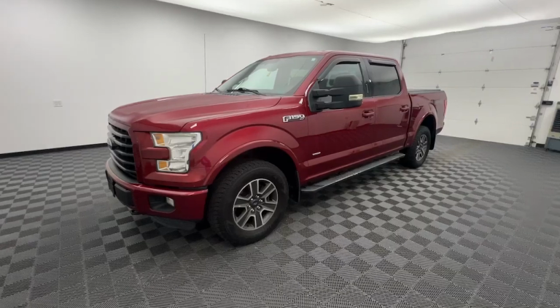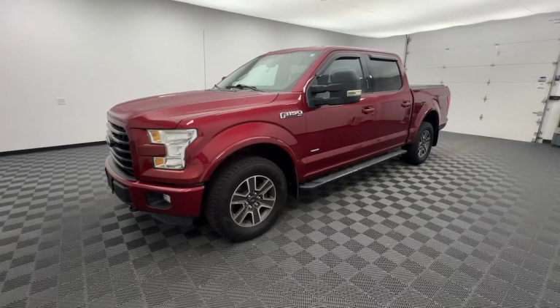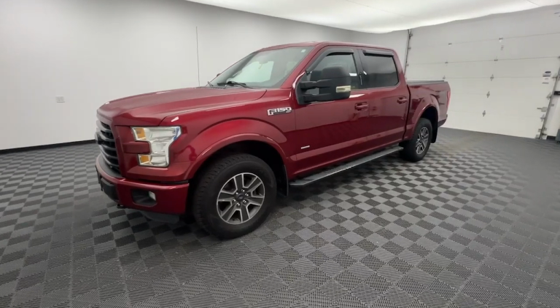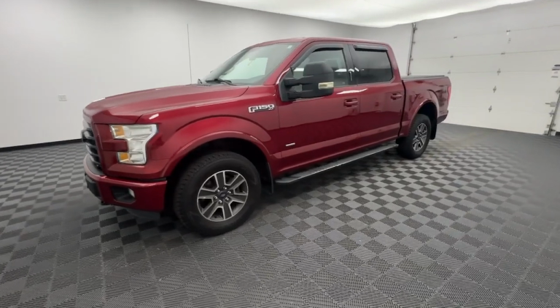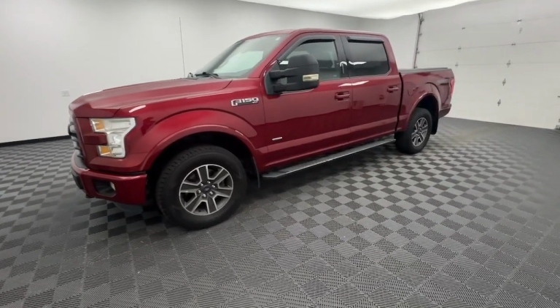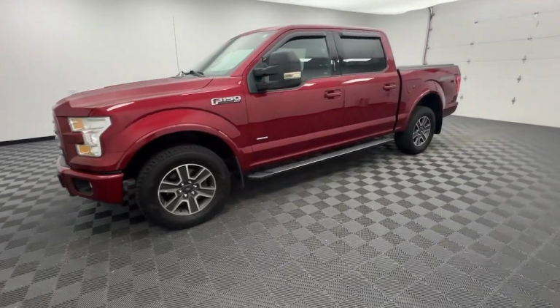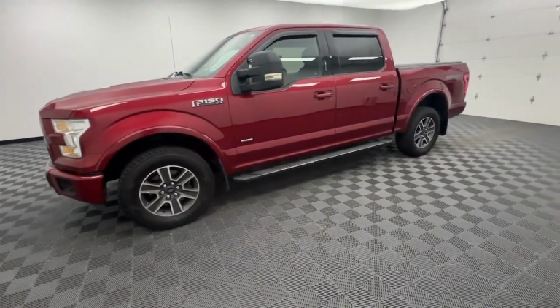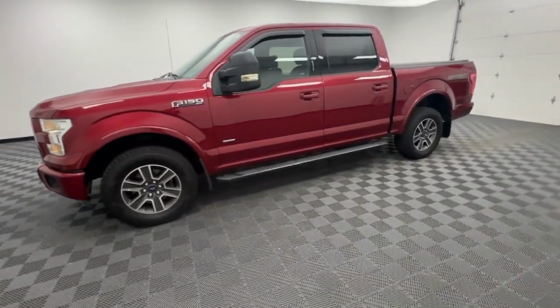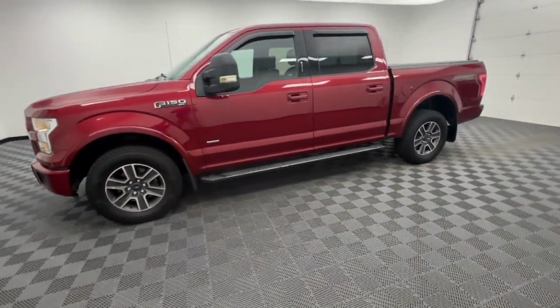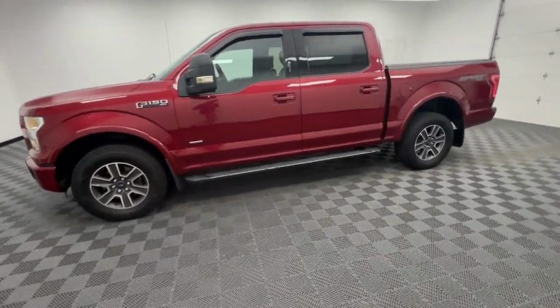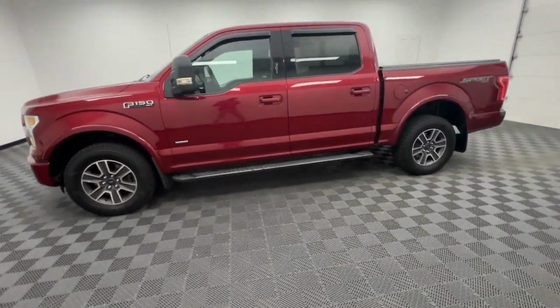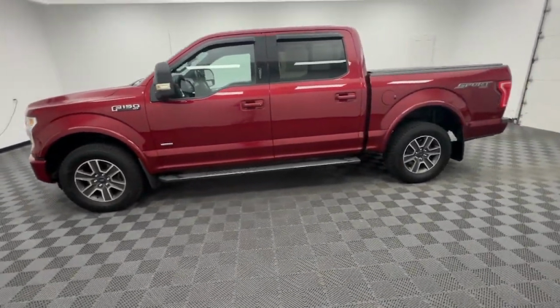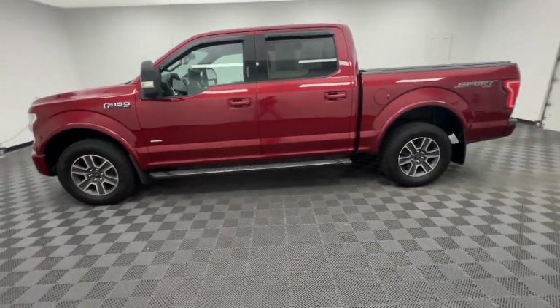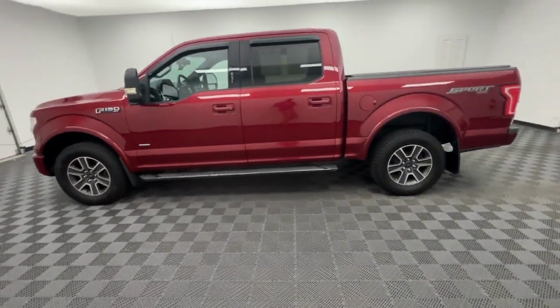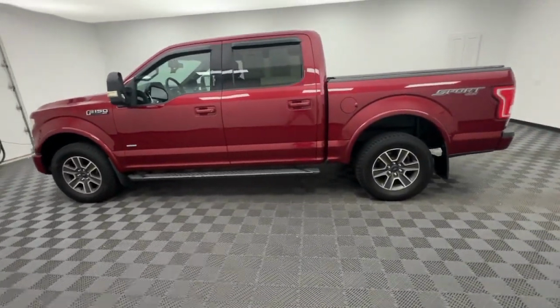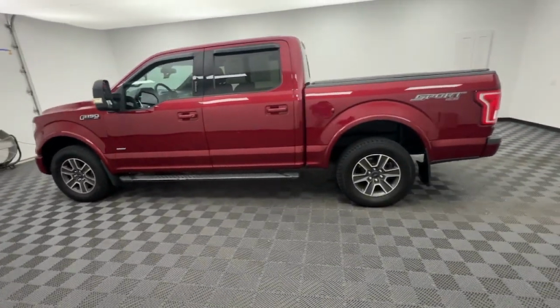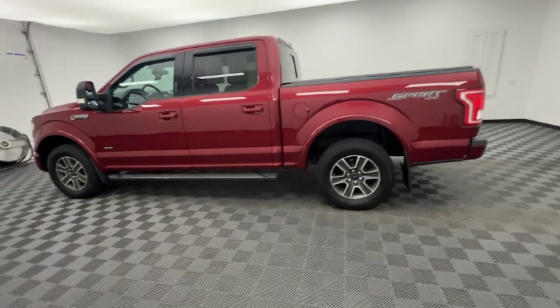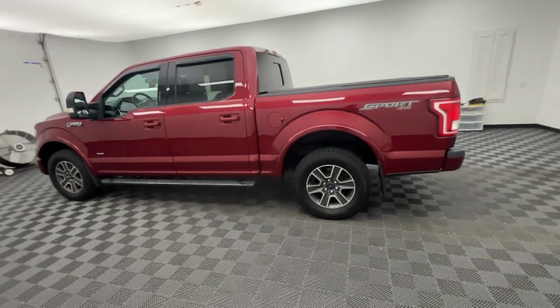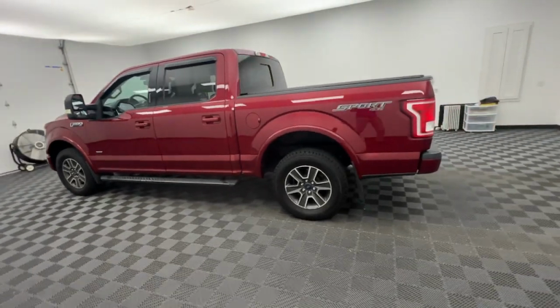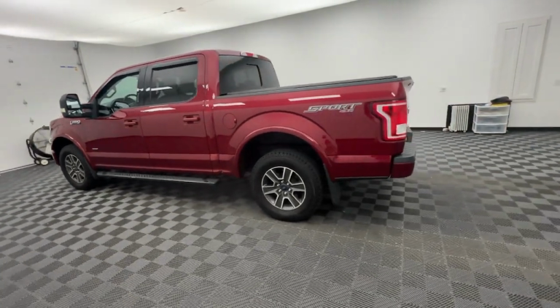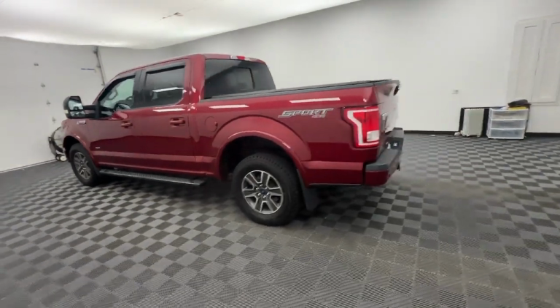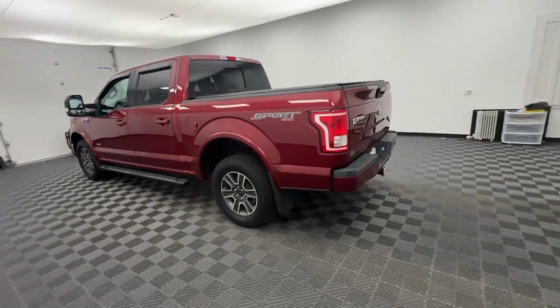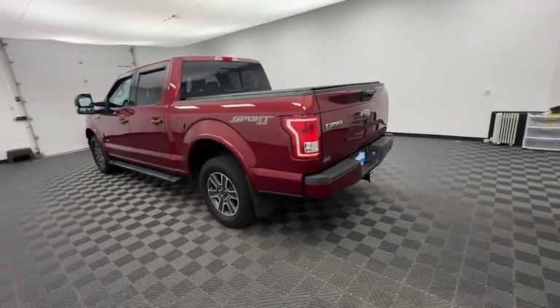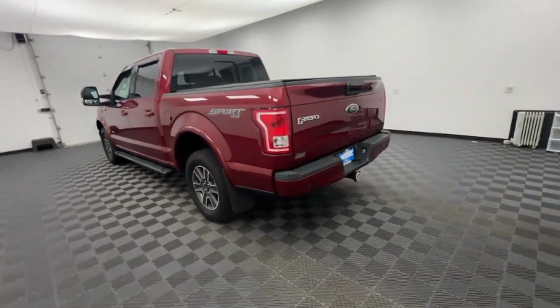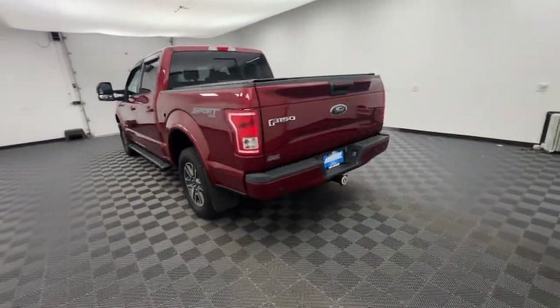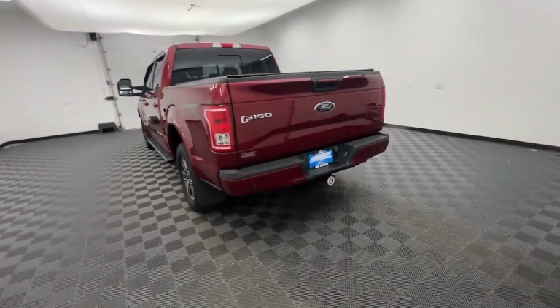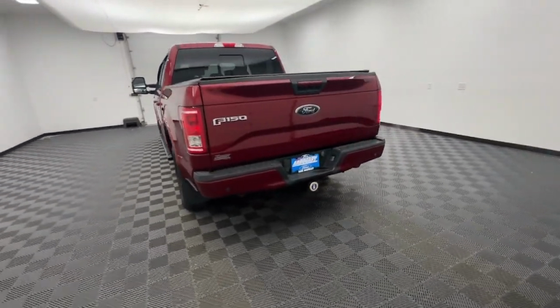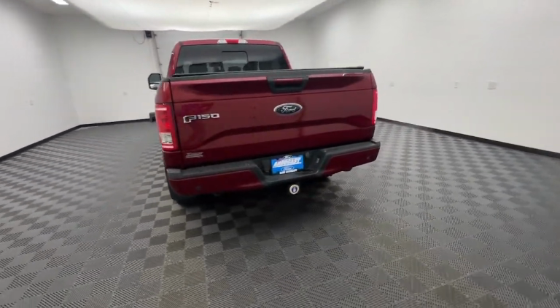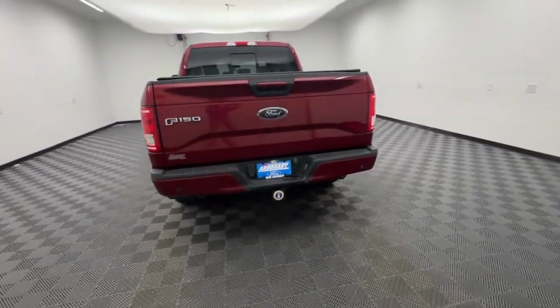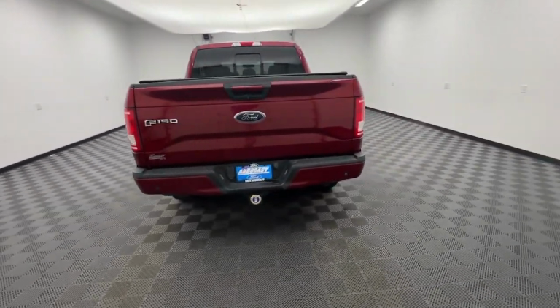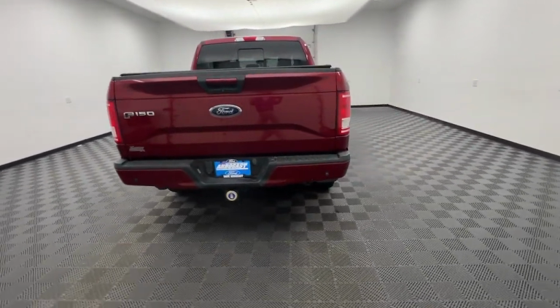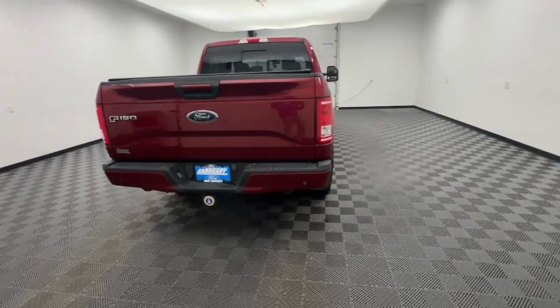Looking for your dream car? It could be the 2015 Ford F-150. This vehicle is an outstanding buy with fewer than 150,000 miles on the odometer.